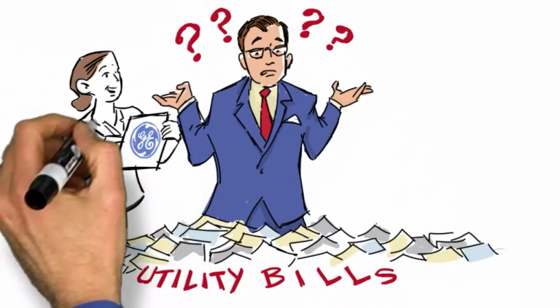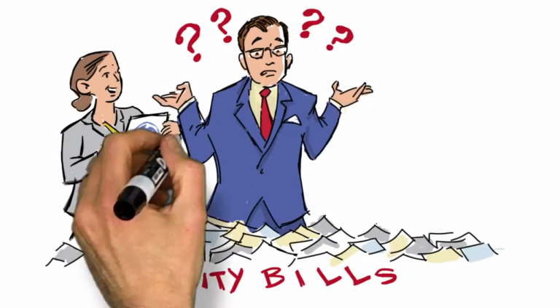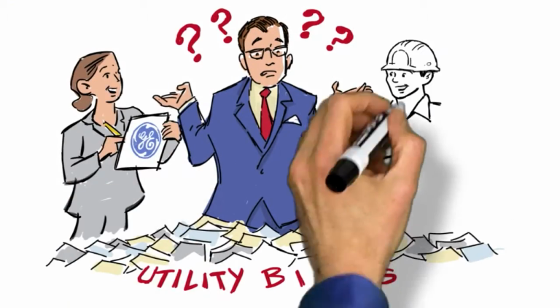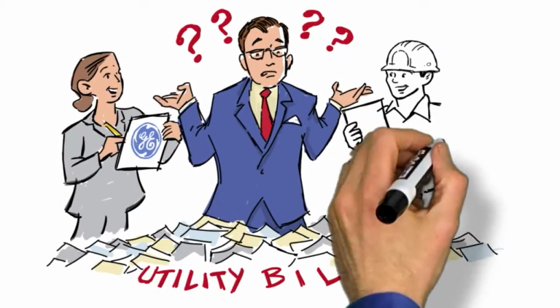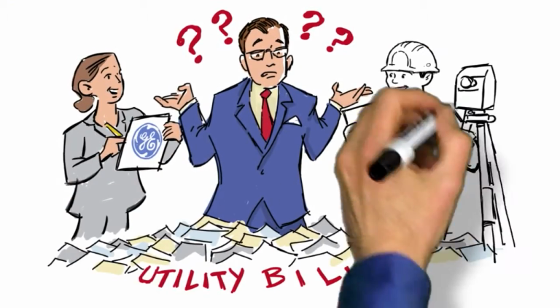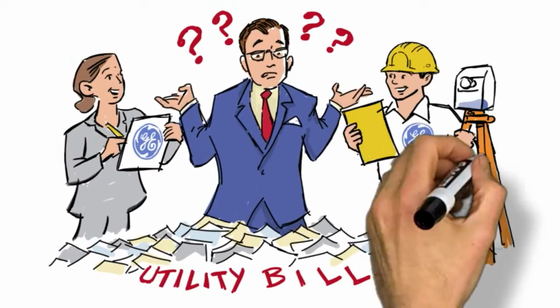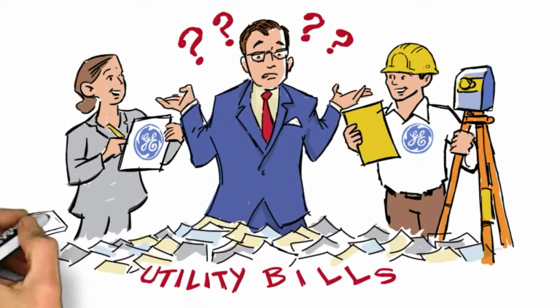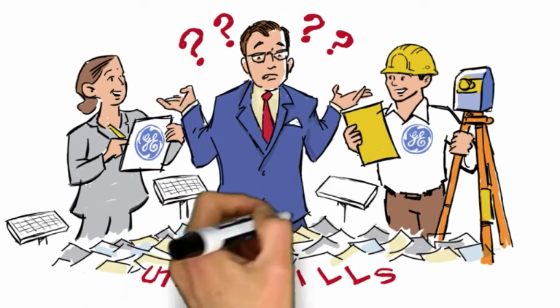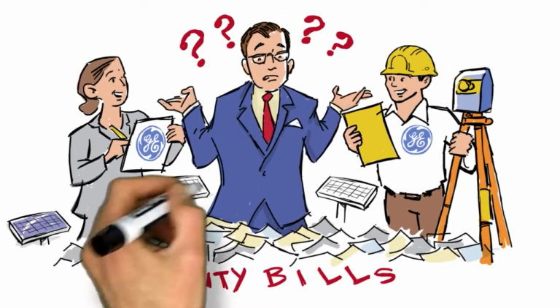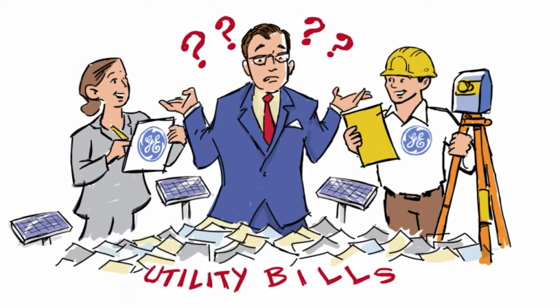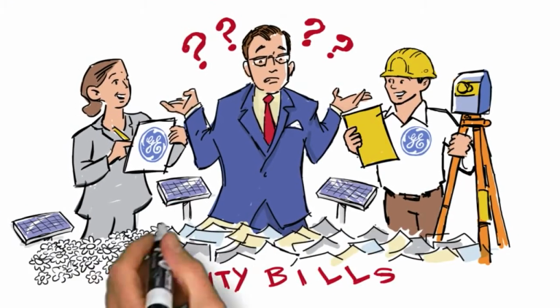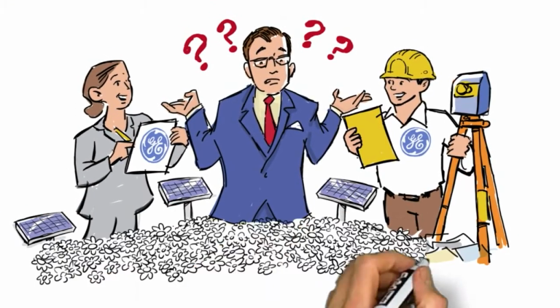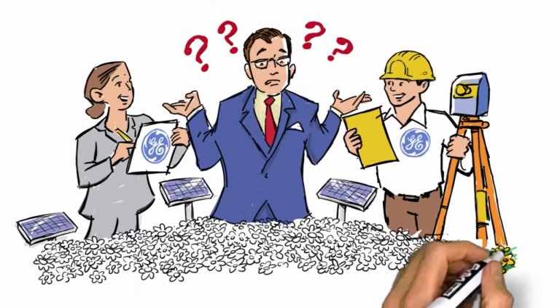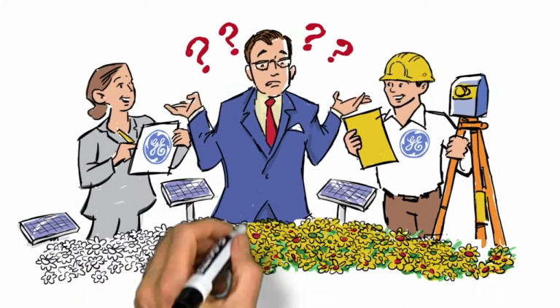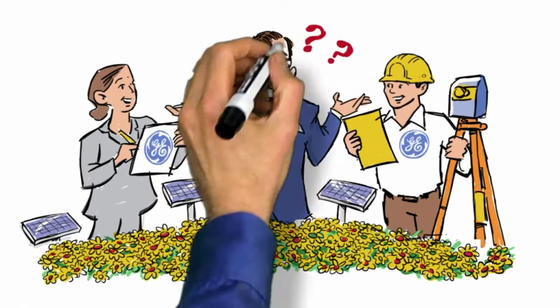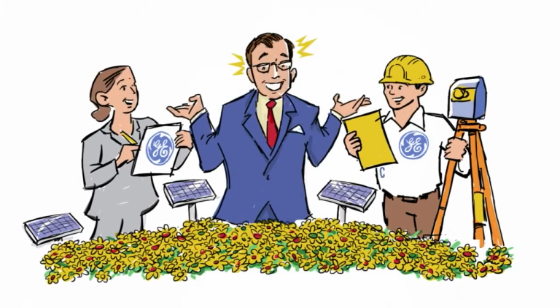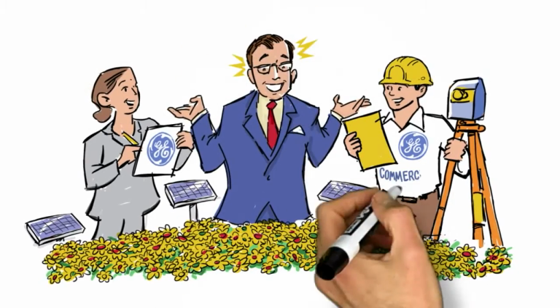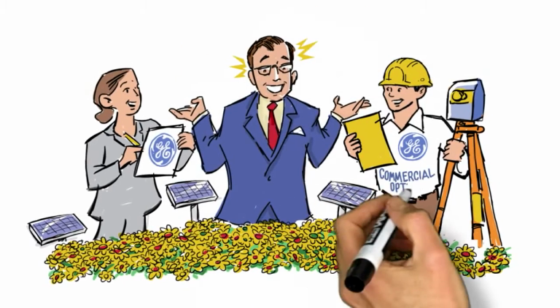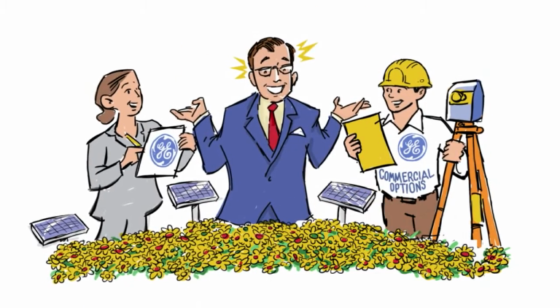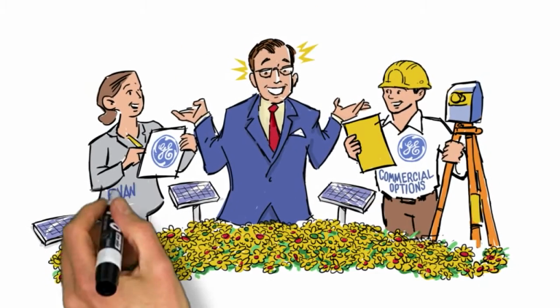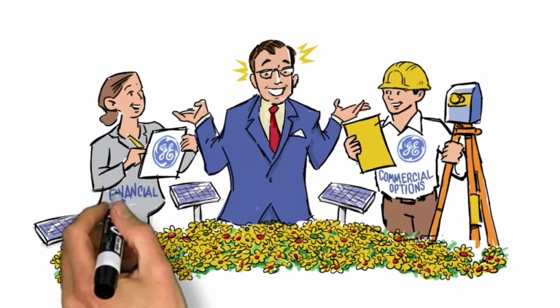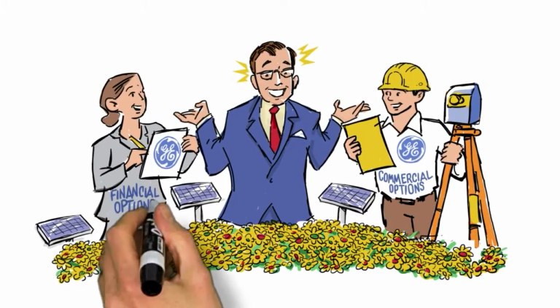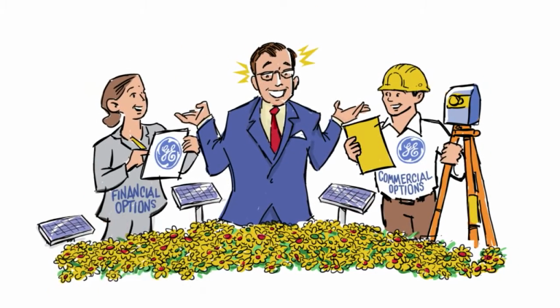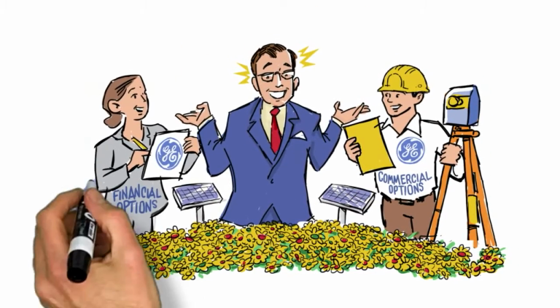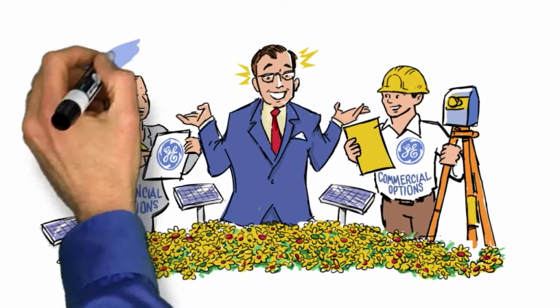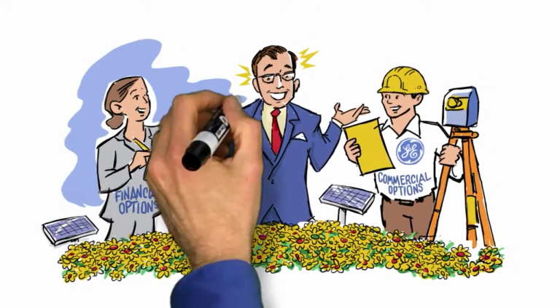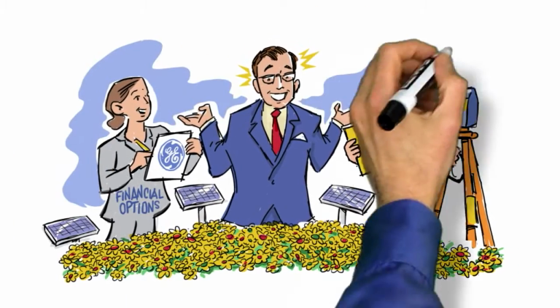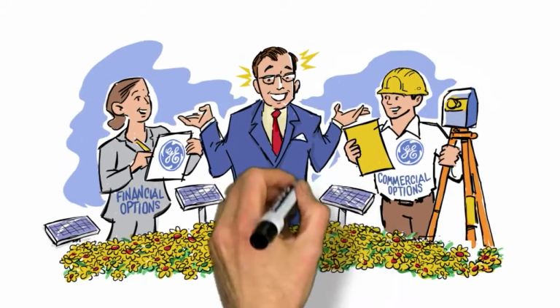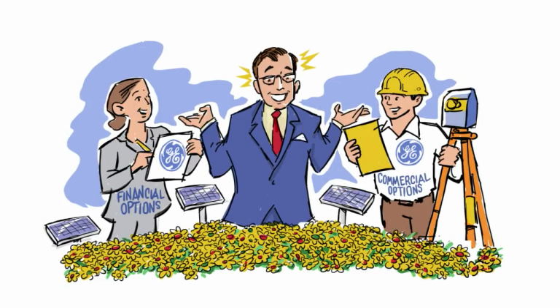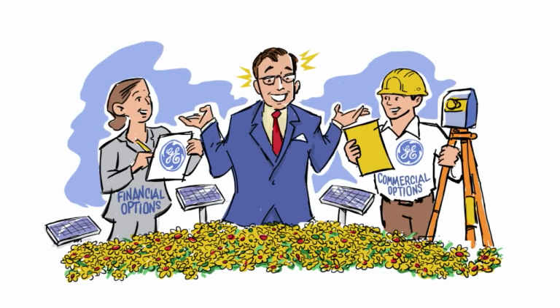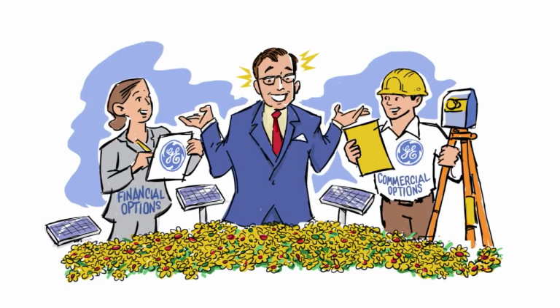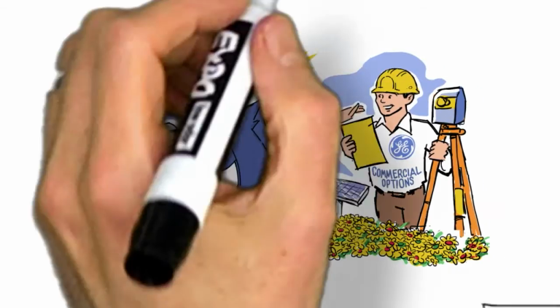At GE, we want to see you reduce your energy expenses, and also help create a cleaner planet for all of us. With flexible commercial and financing options for how your company can start taking advantage of the sun, we are here to help you.